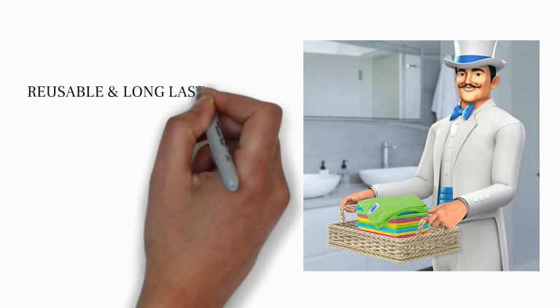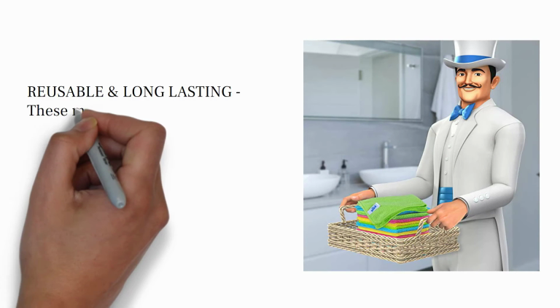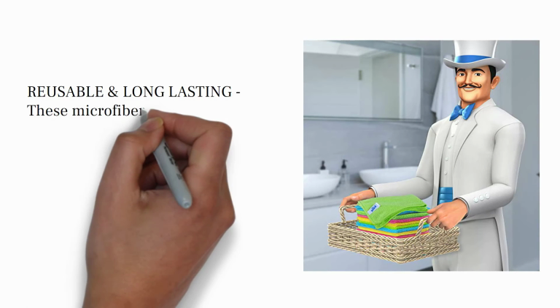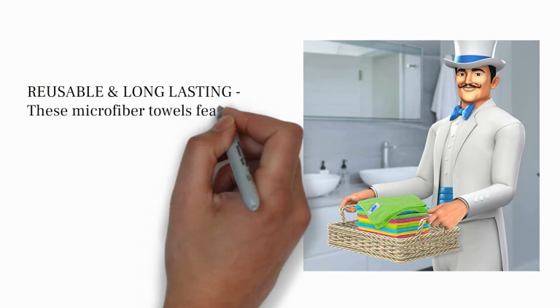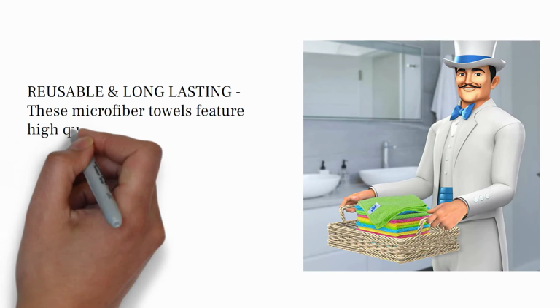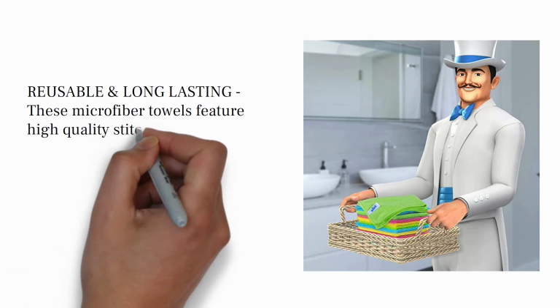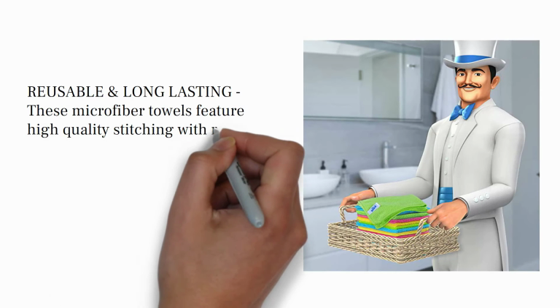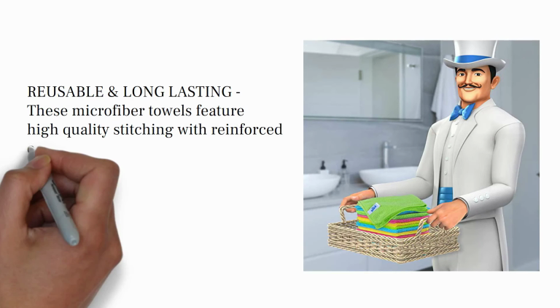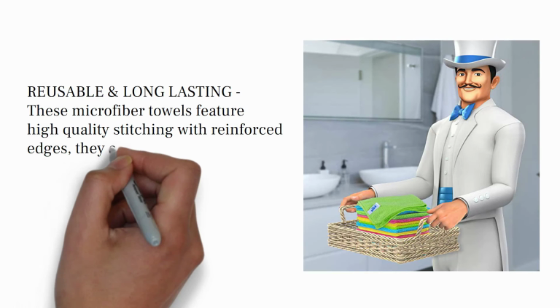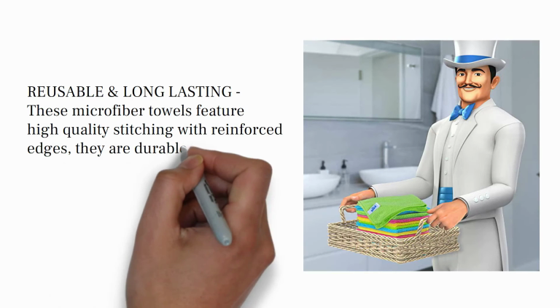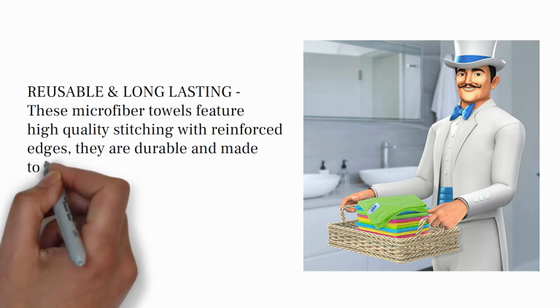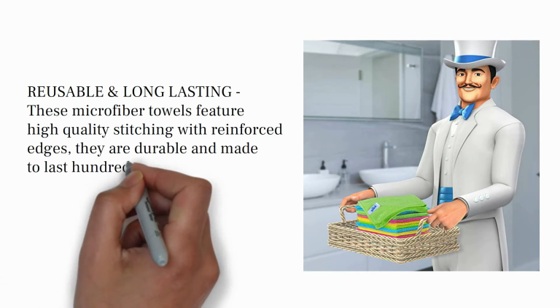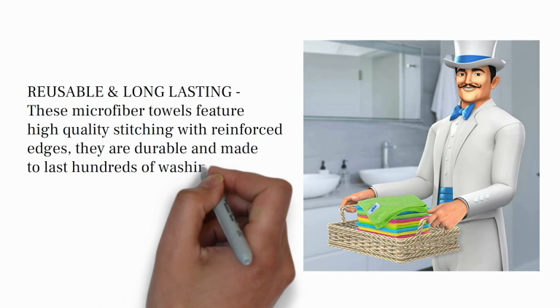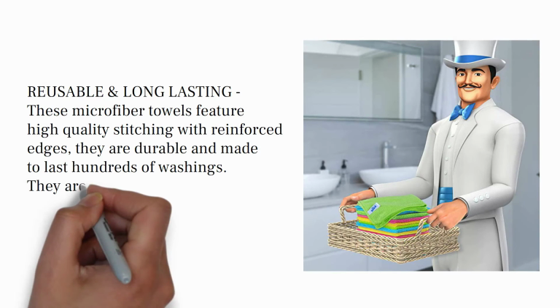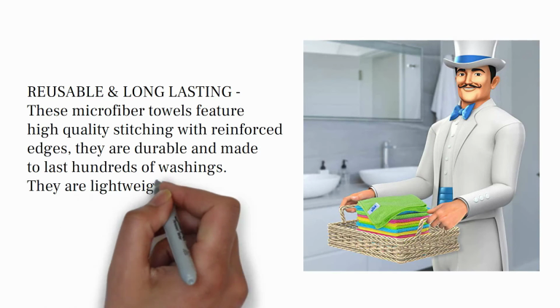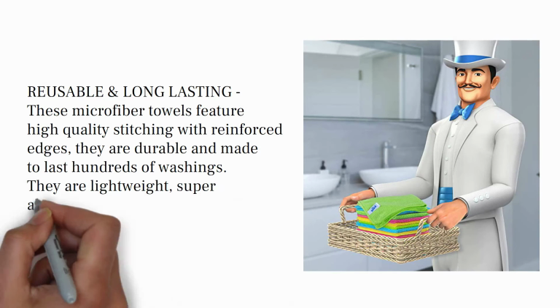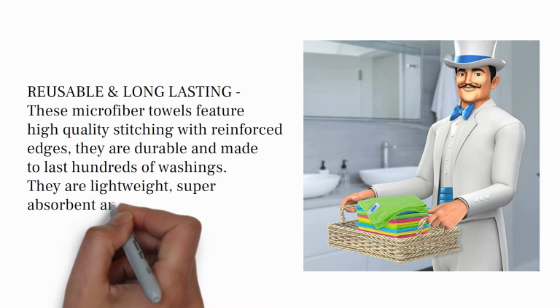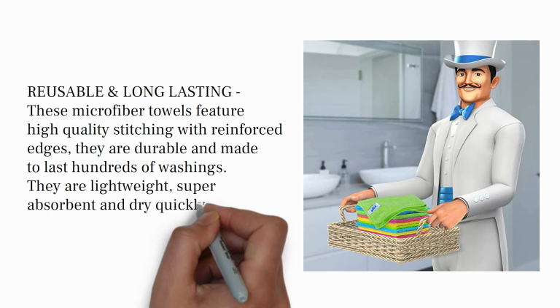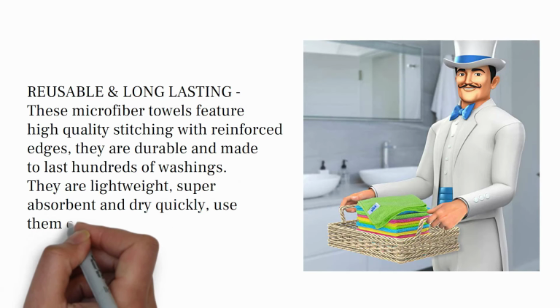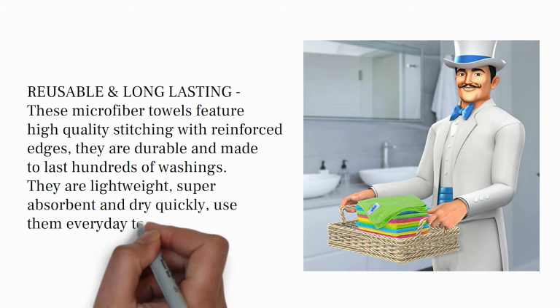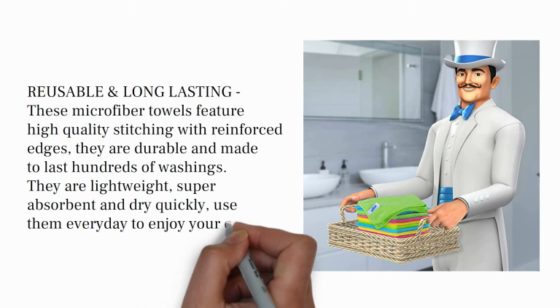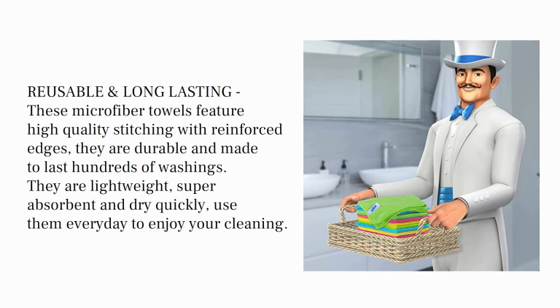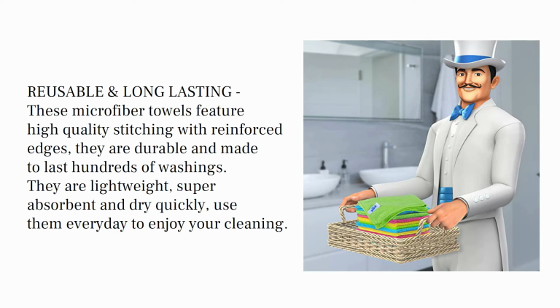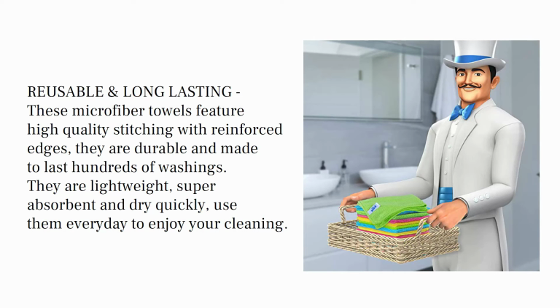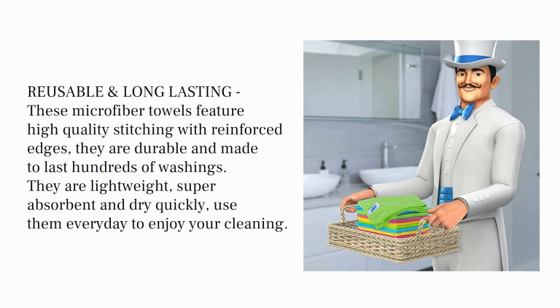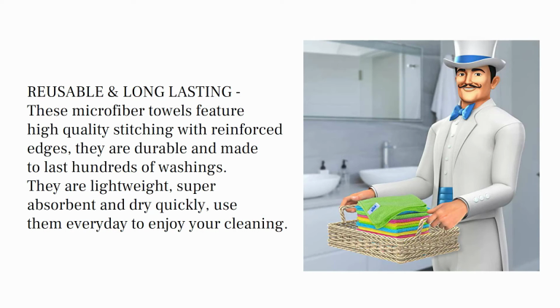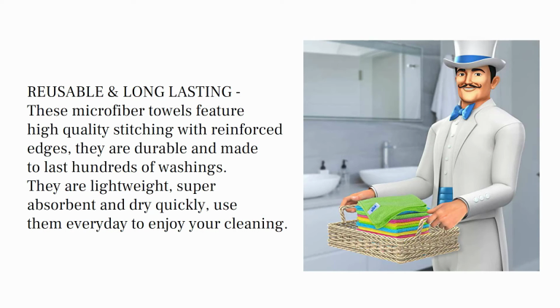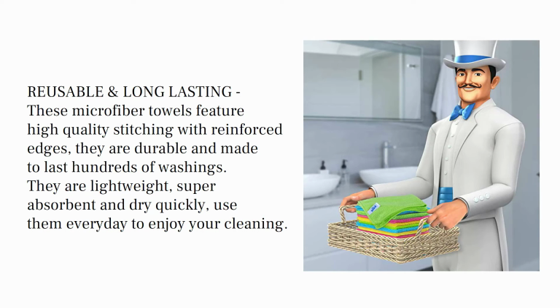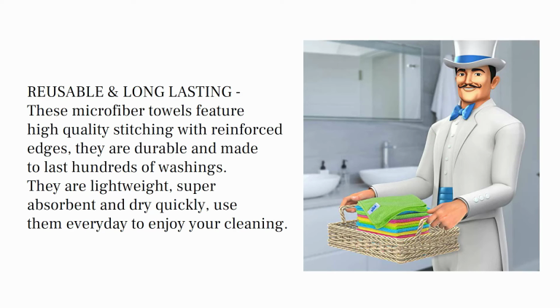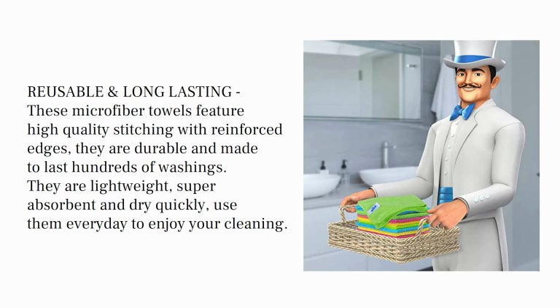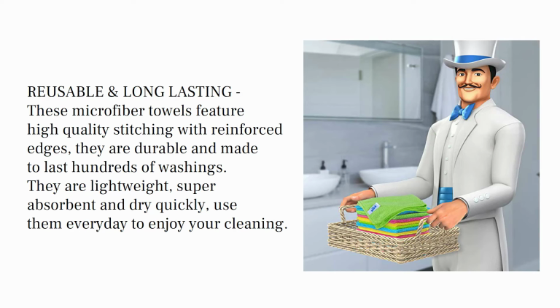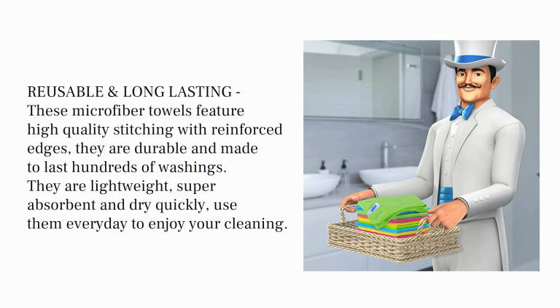Reusable and long lasting. These microfiber towels feature high quality stitching with reinforced edges — they are durable and made to last hundreds of washings. They are lightweight, super absorbent, and dry quickly. Use them every day to enjoy your cleaning.